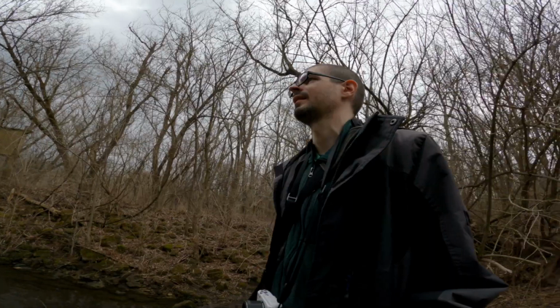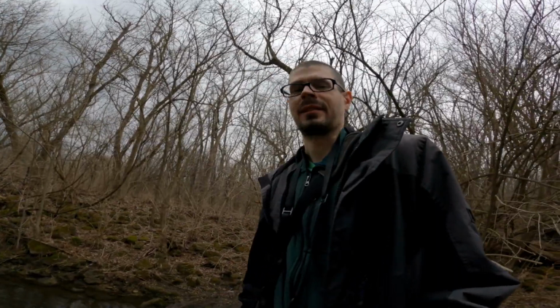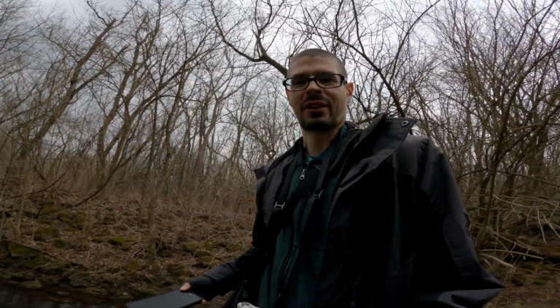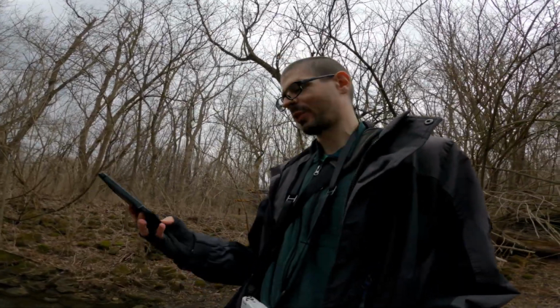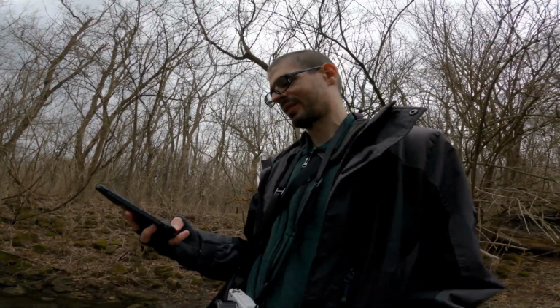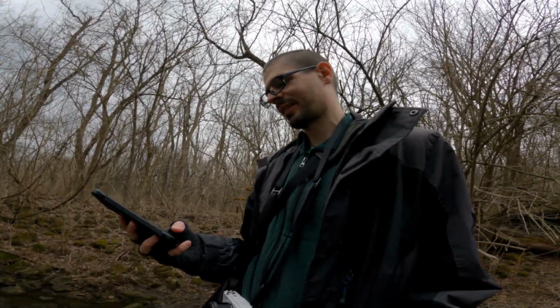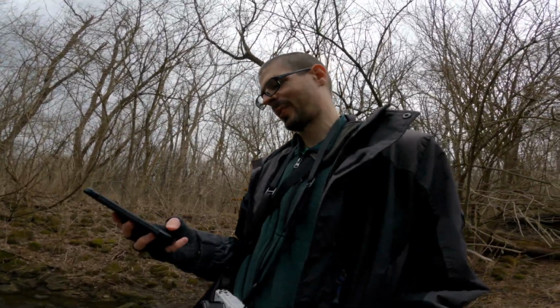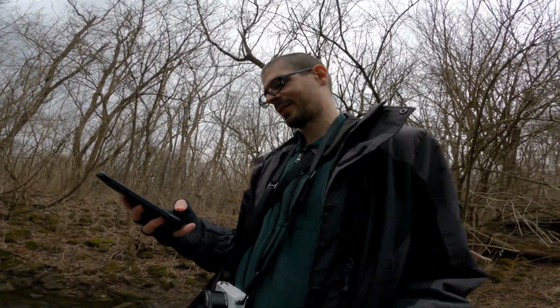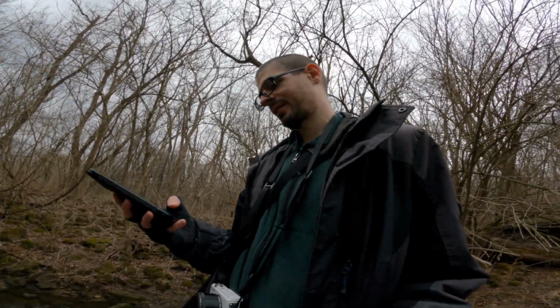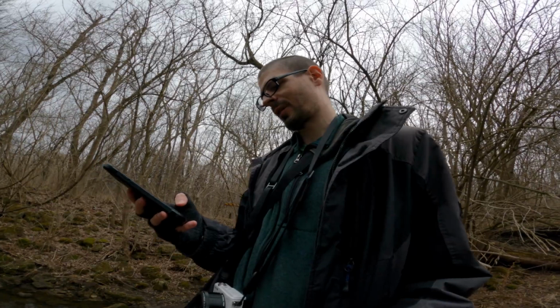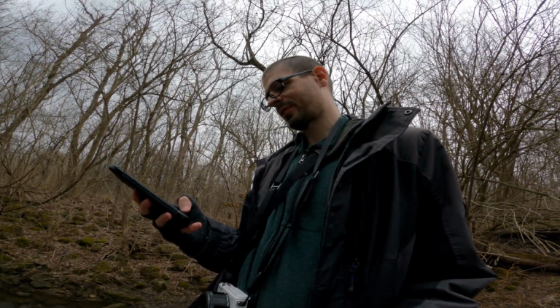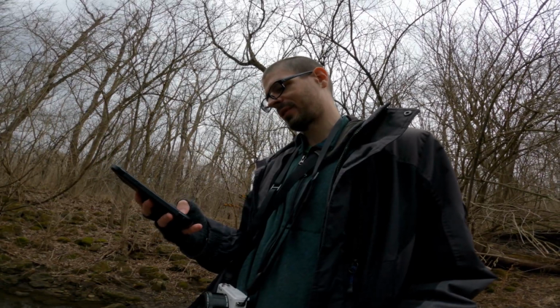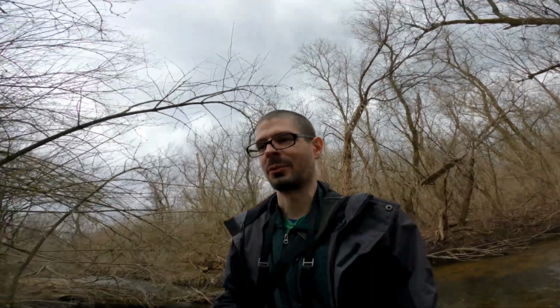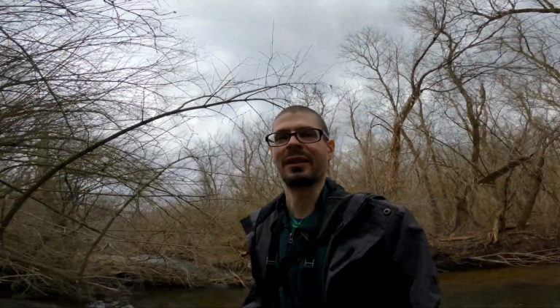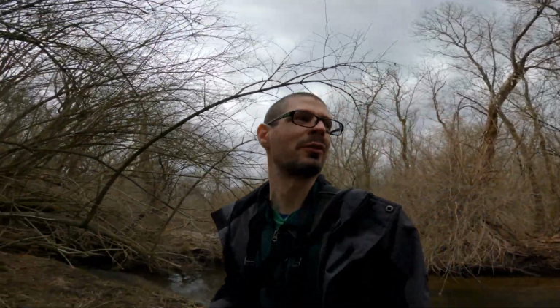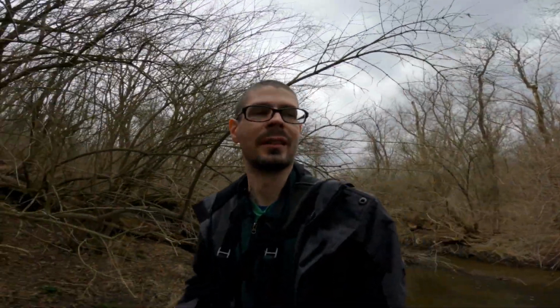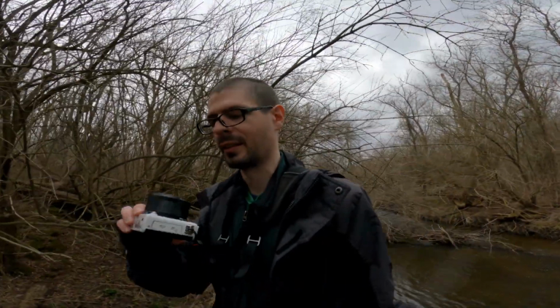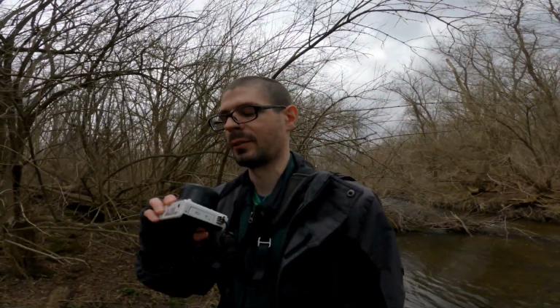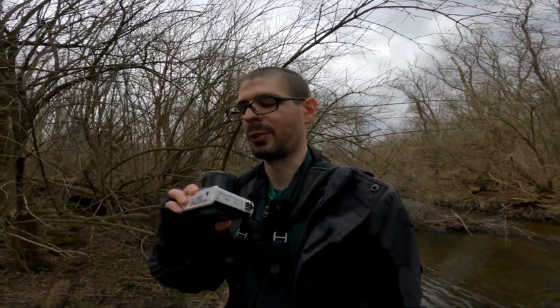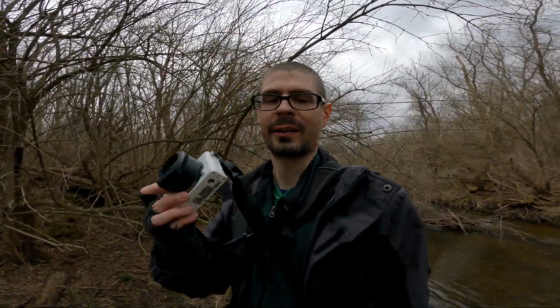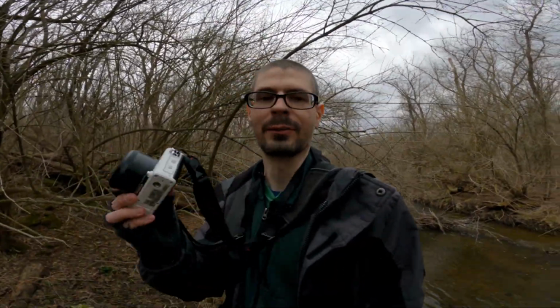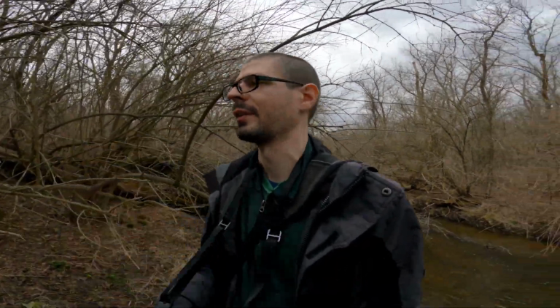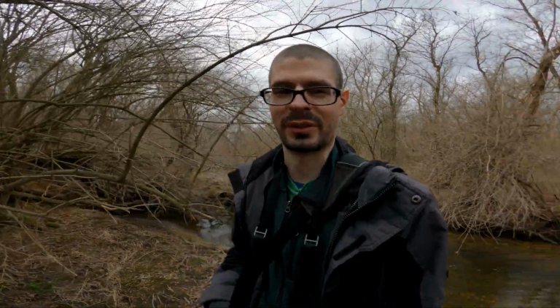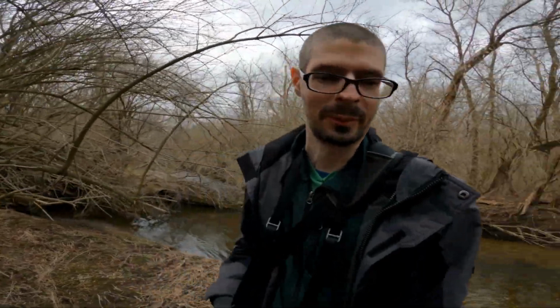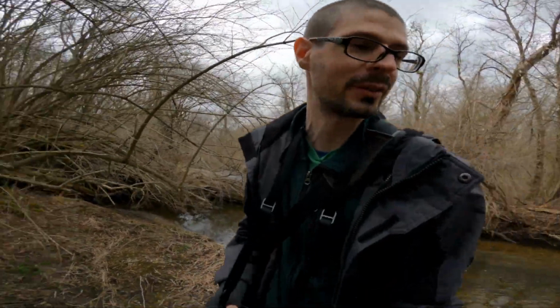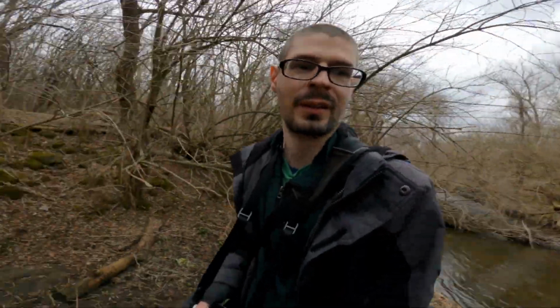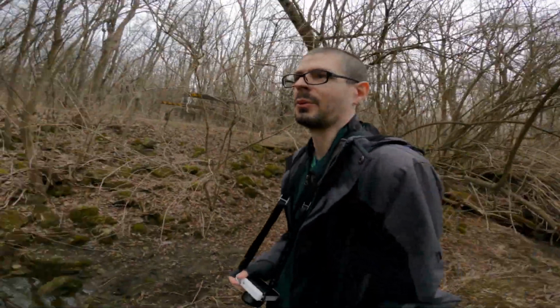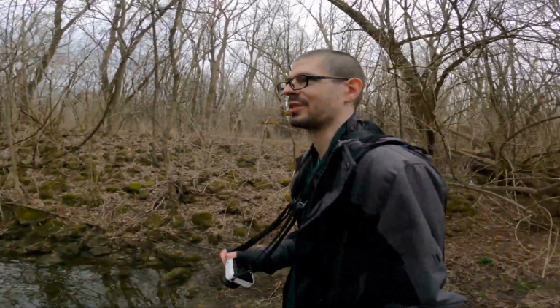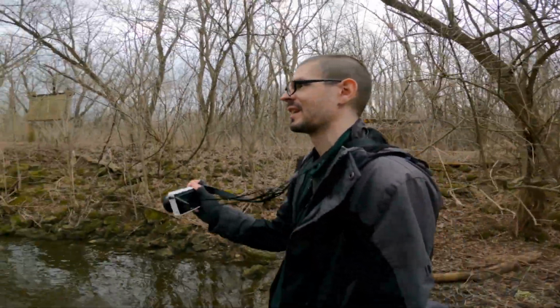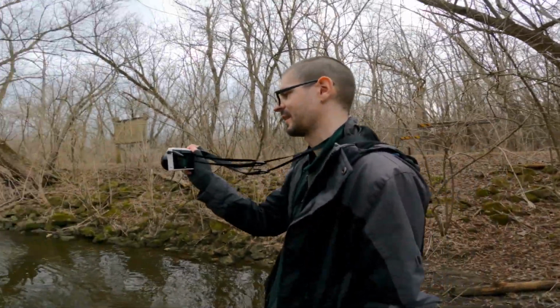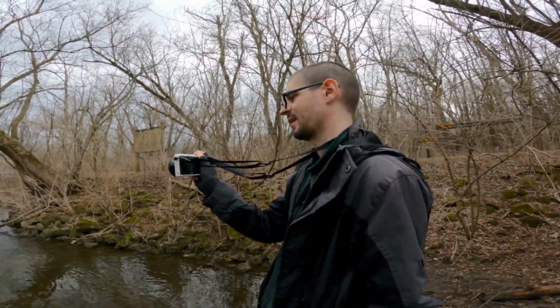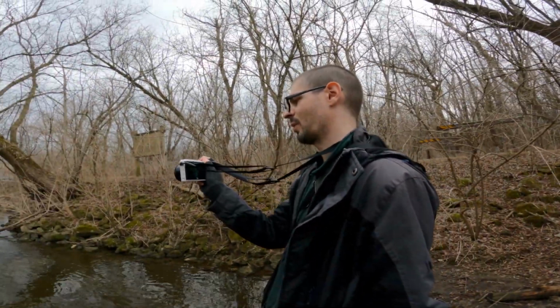Let's check real quick what the CX format's crop factor is. We've got an equivalent view of 27 millimeters, which is not that wide.